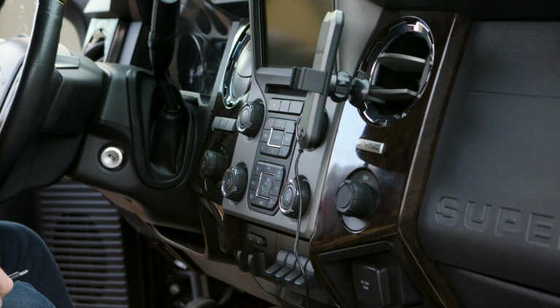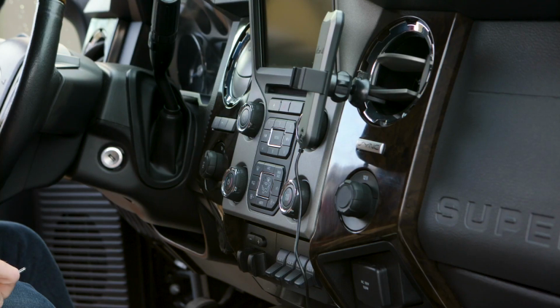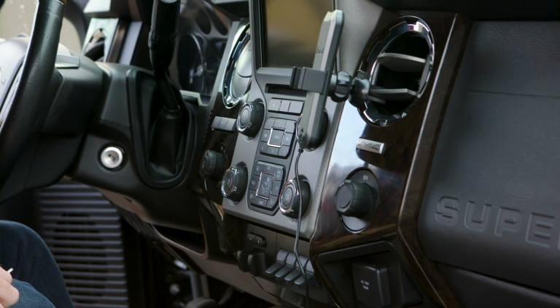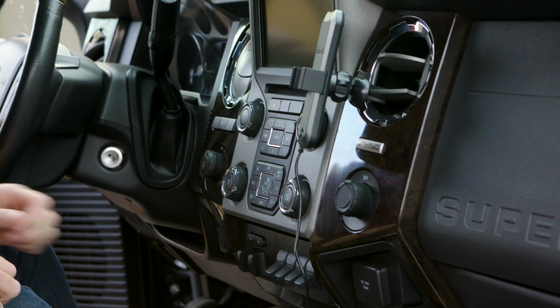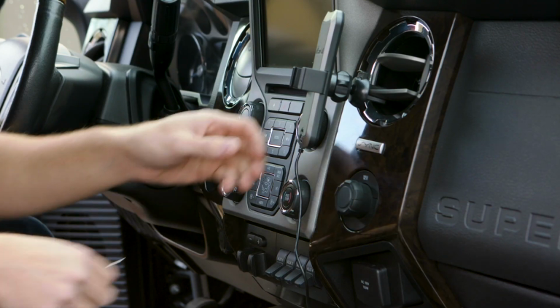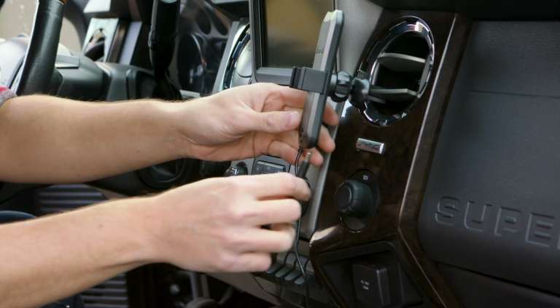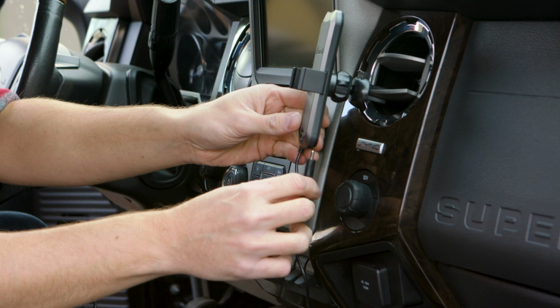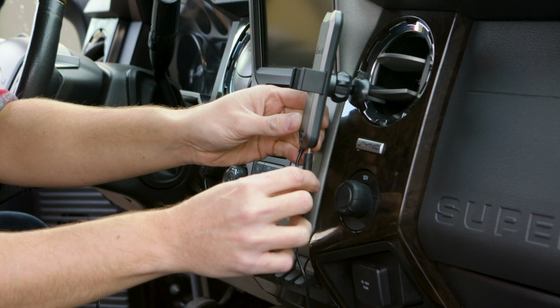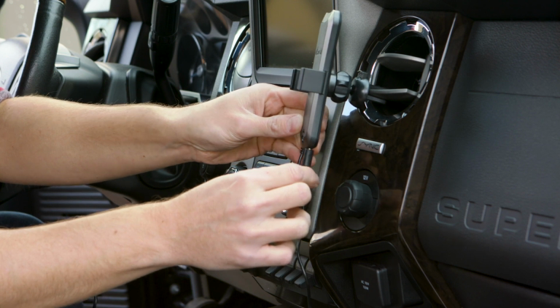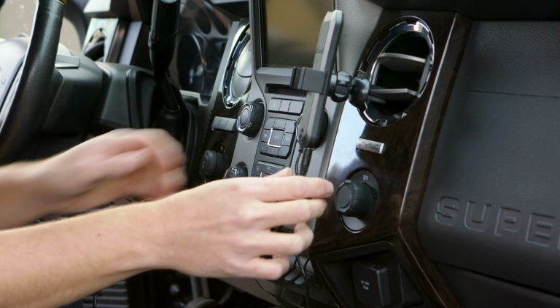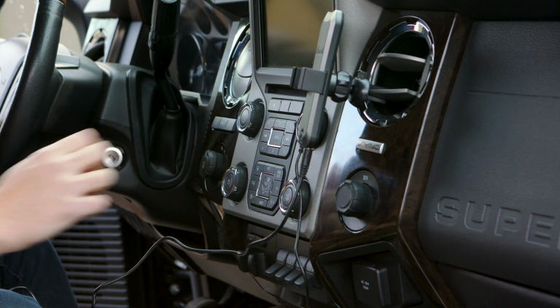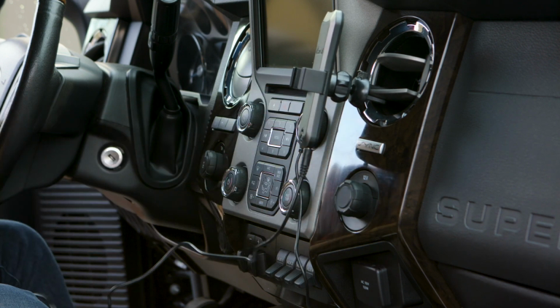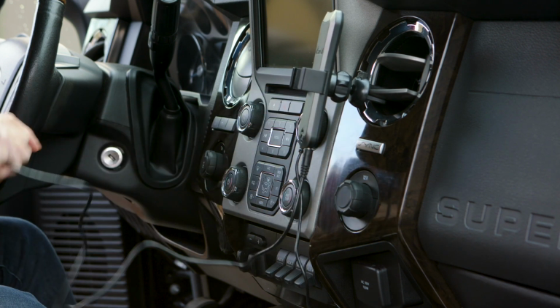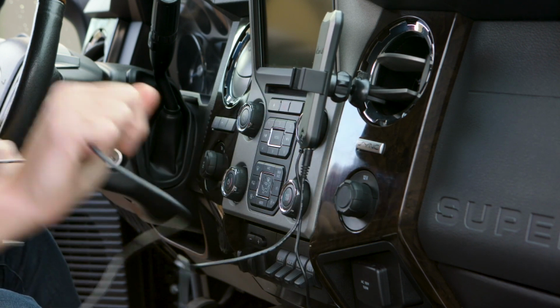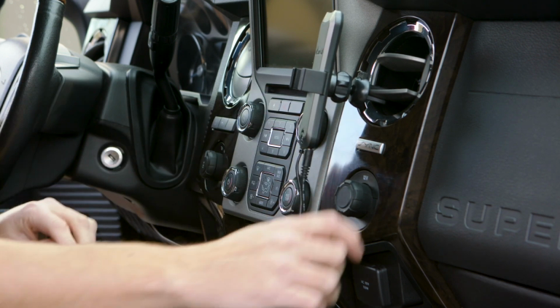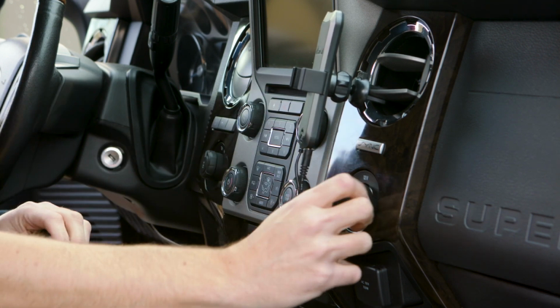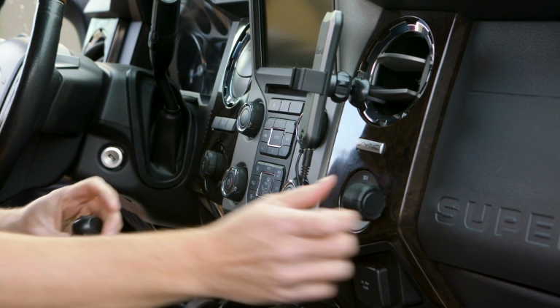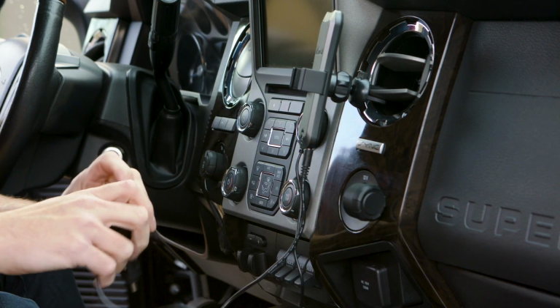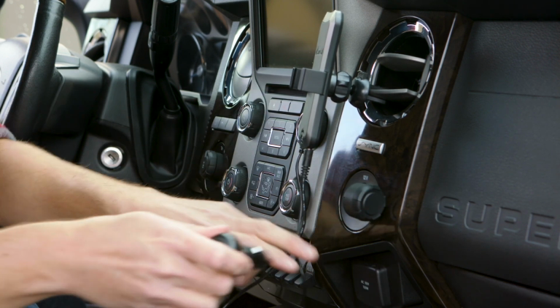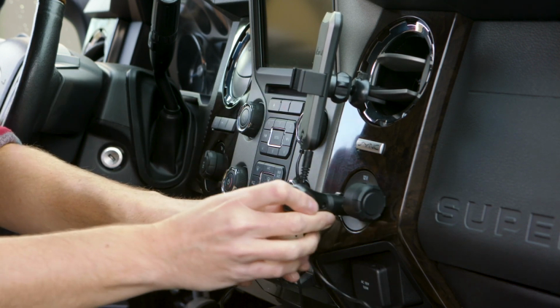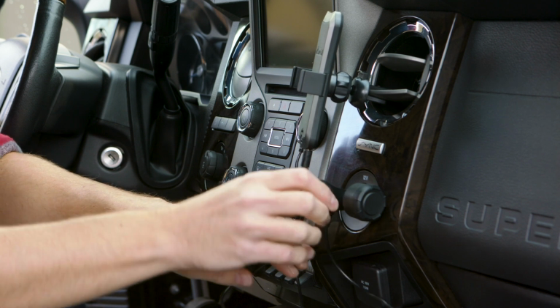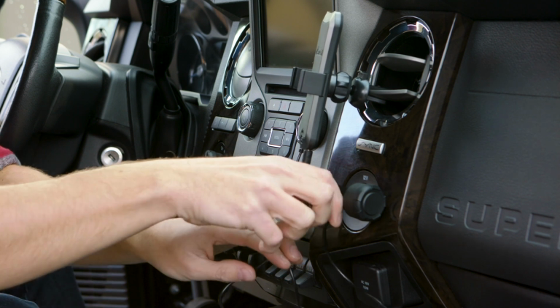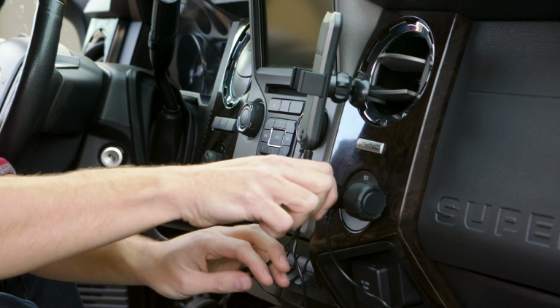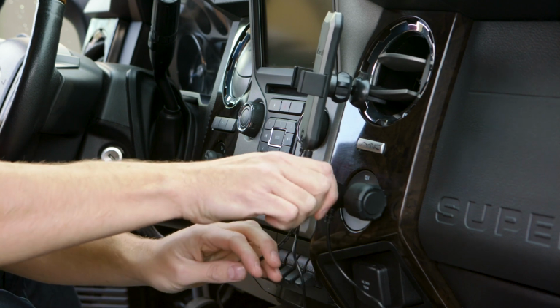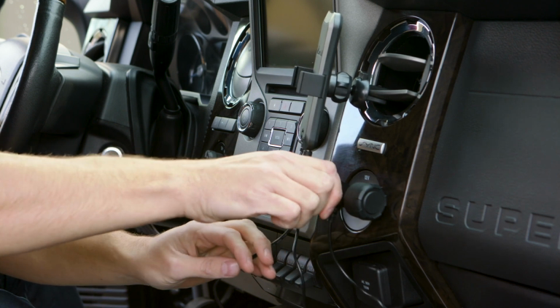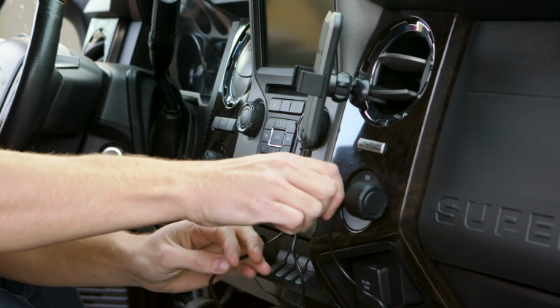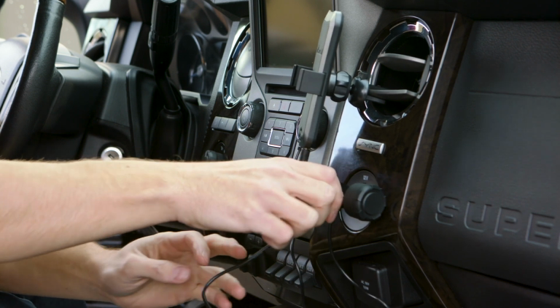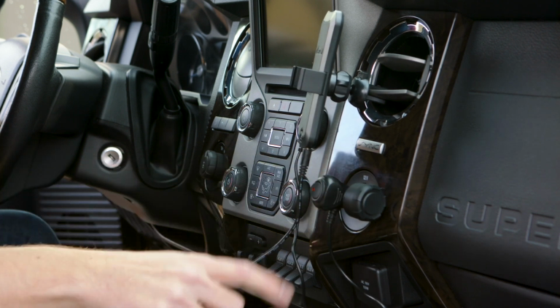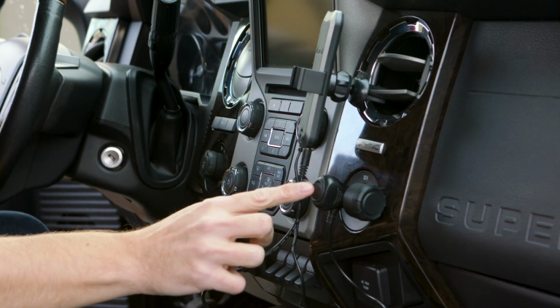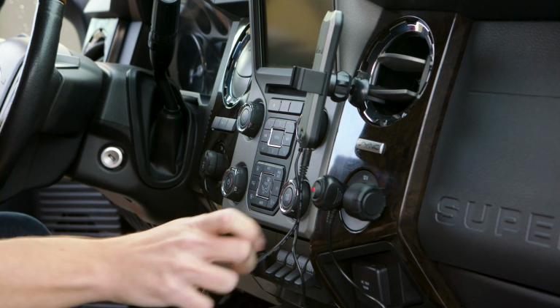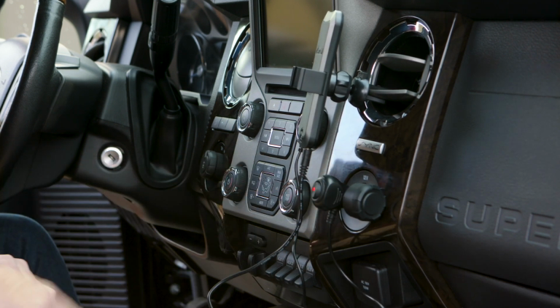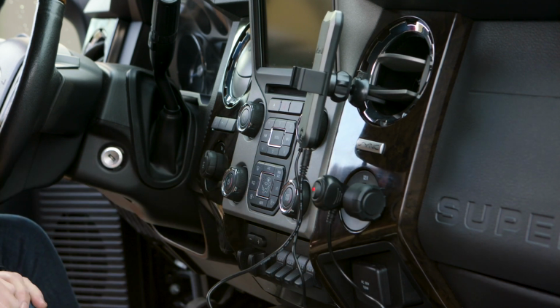Now you're ready to attach the power cable into the cradle antenna, and then plug the power adapter into your 12-volt outlet. Press the red button and look for a red light on the power adapter.